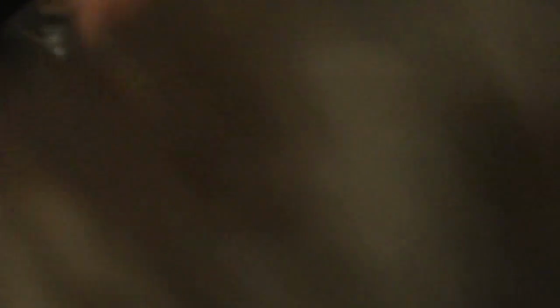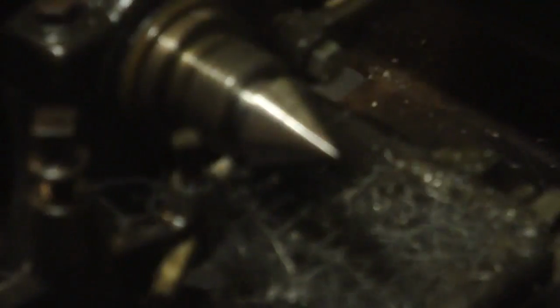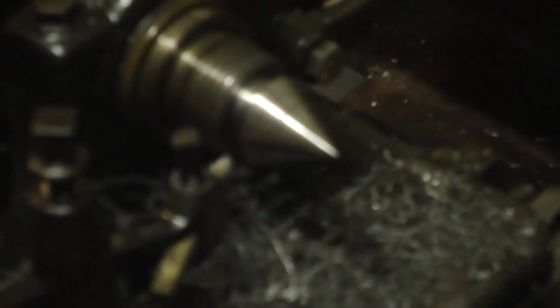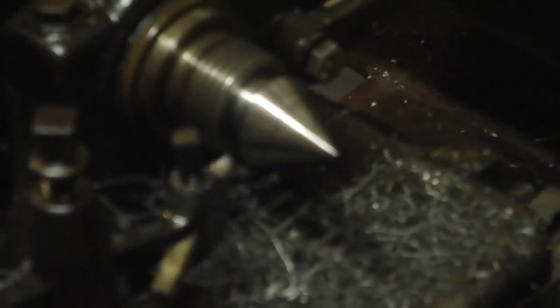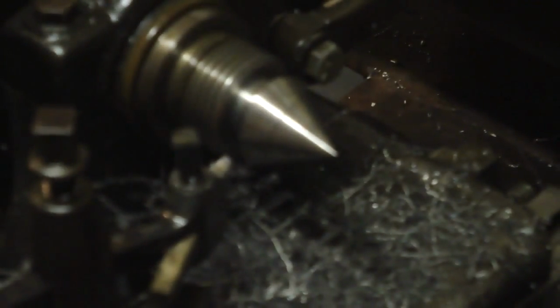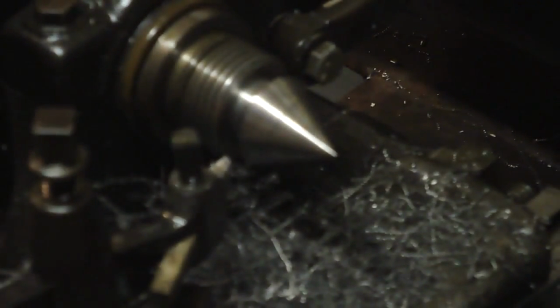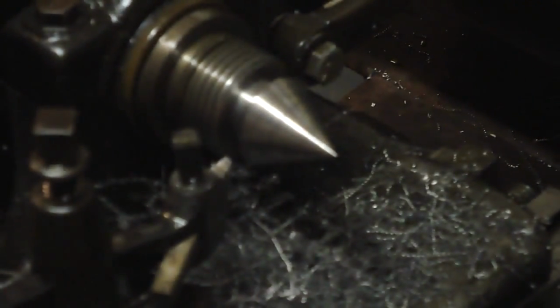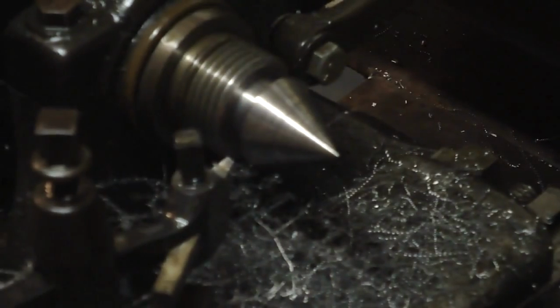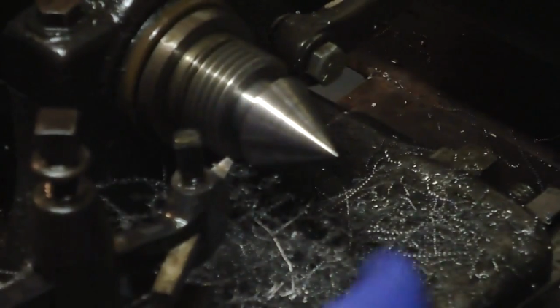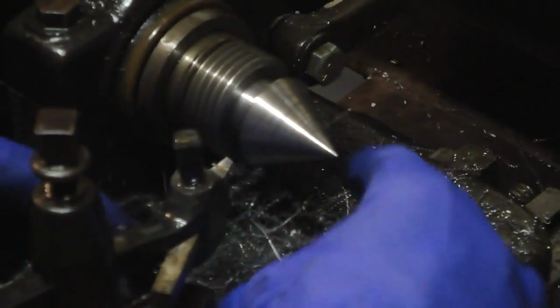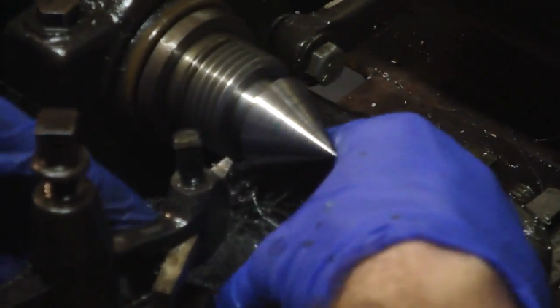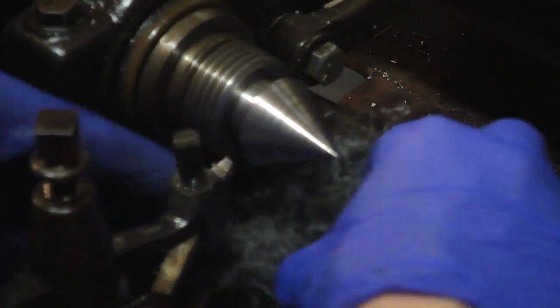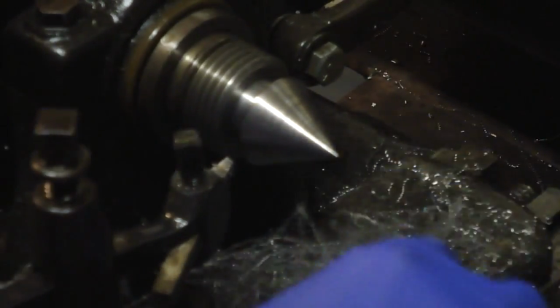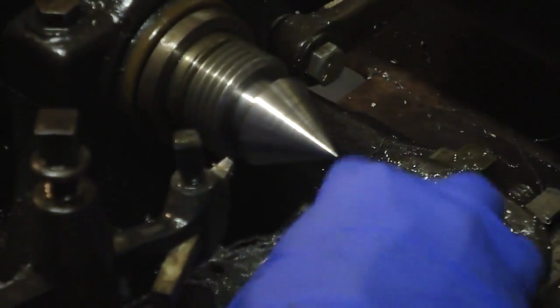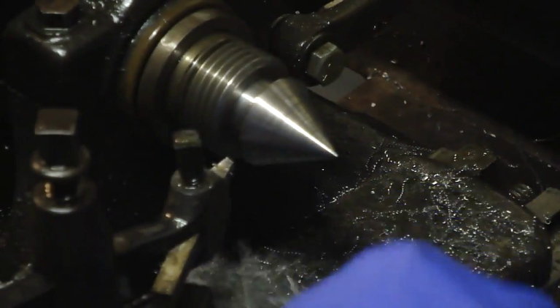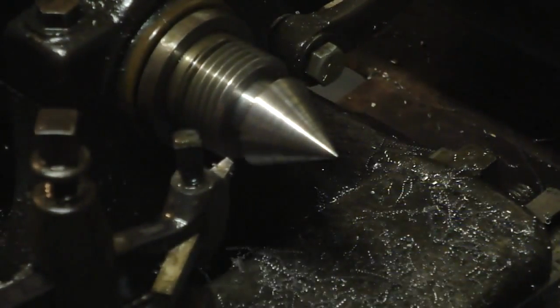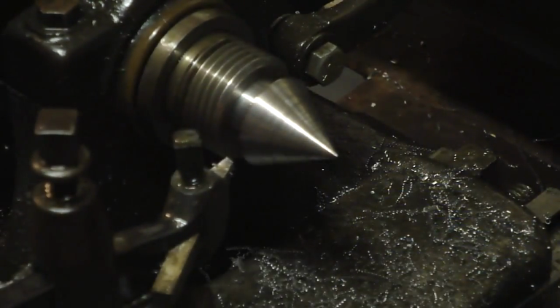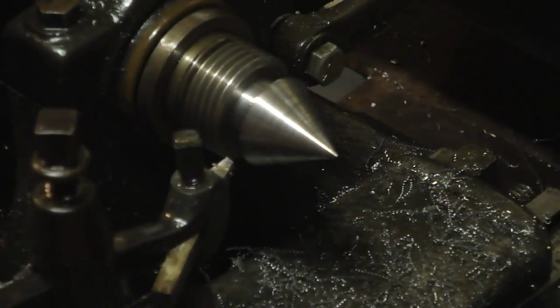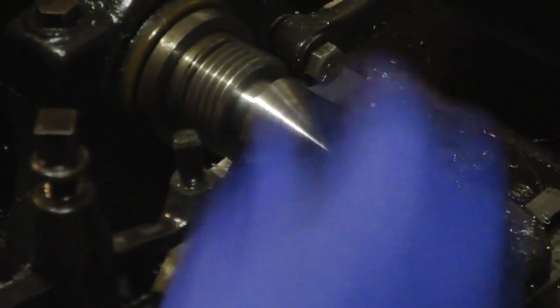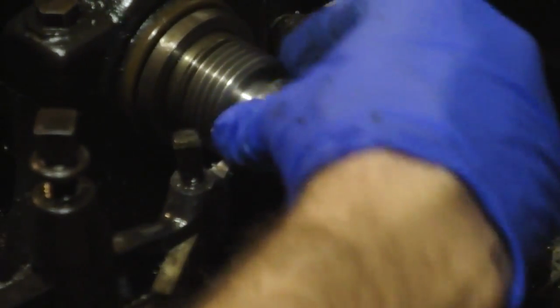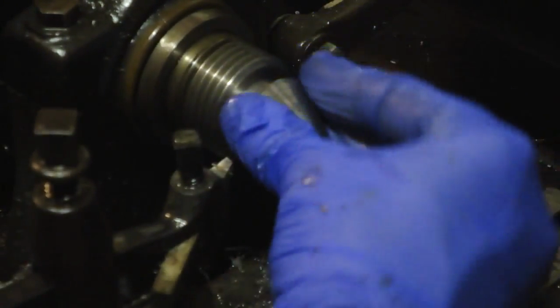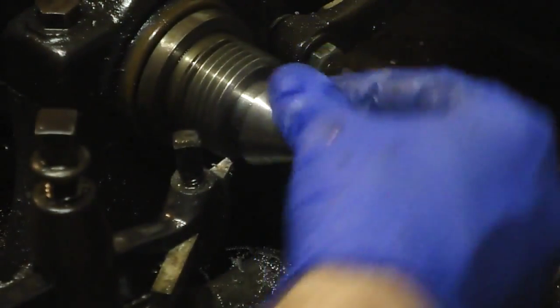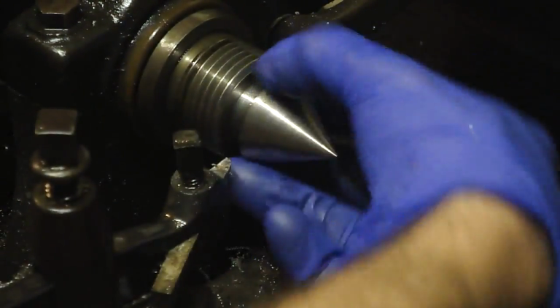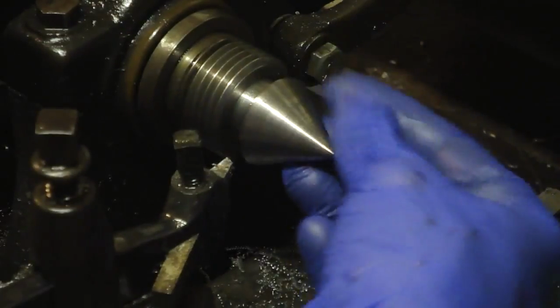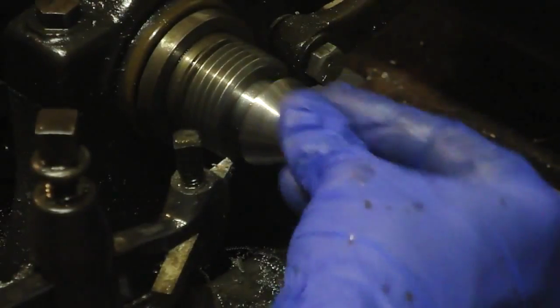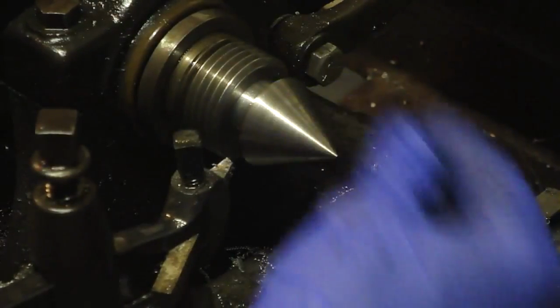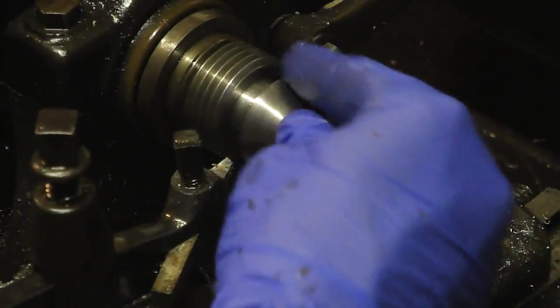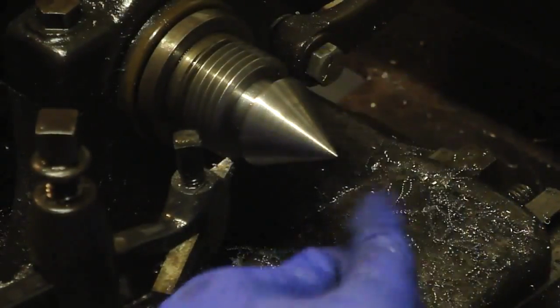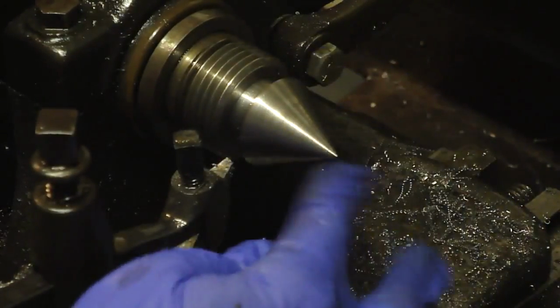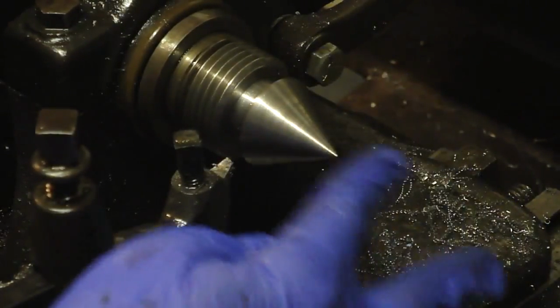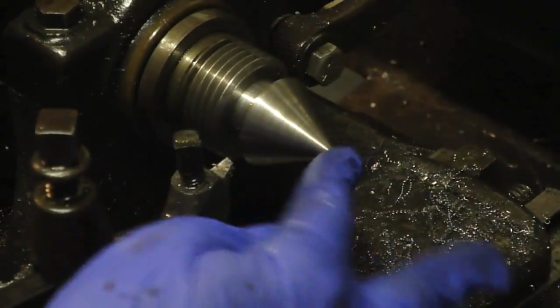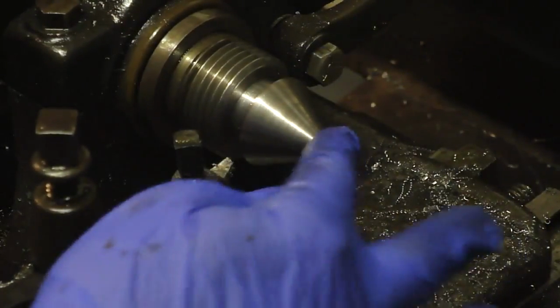I believe that's it. I think I scored. Nice and smooth. It's not a real sharp point - I left it slightly blunt.